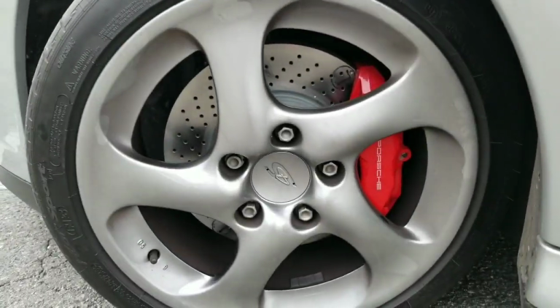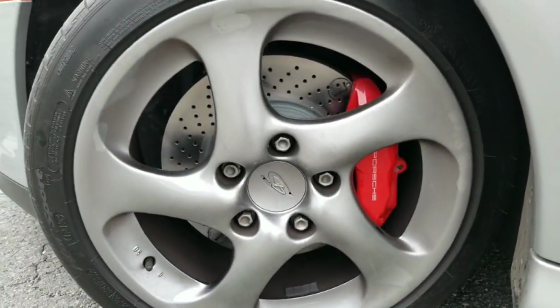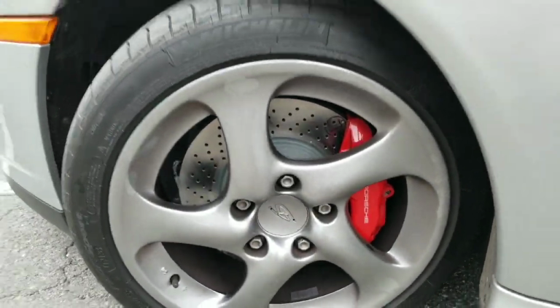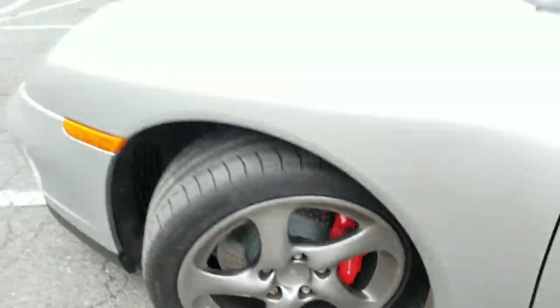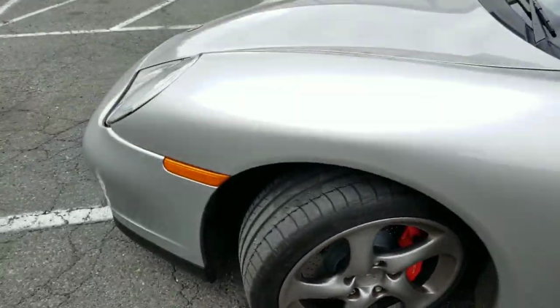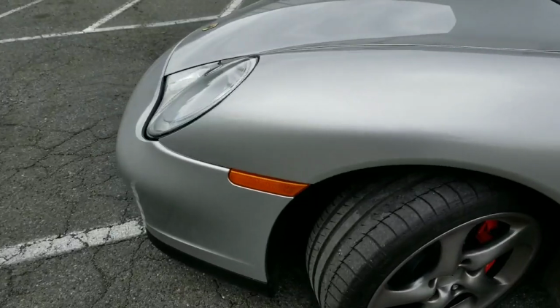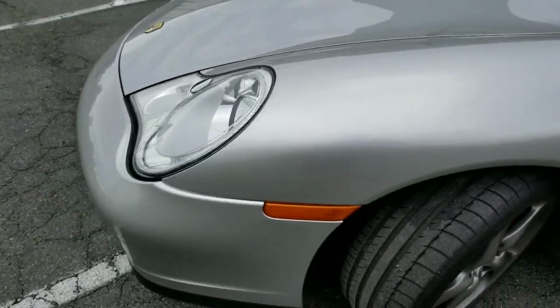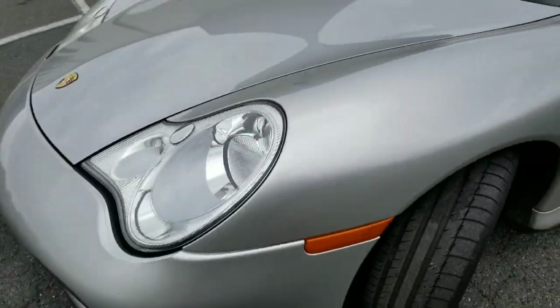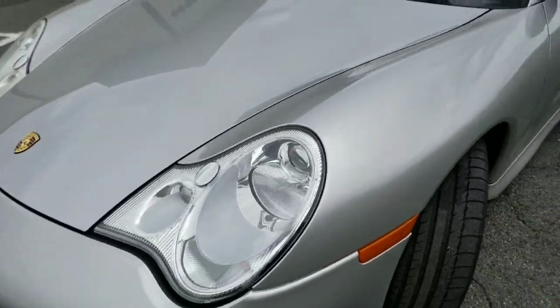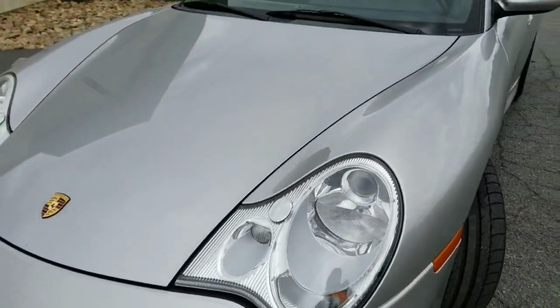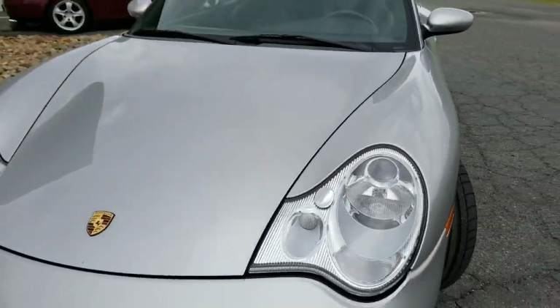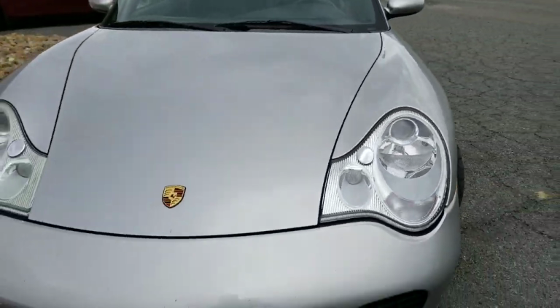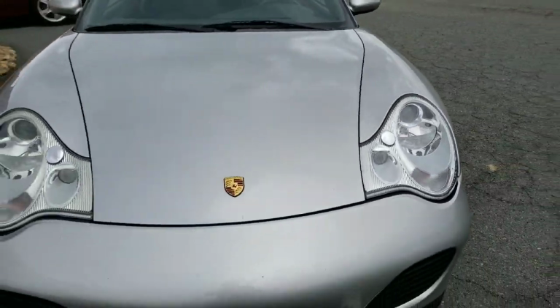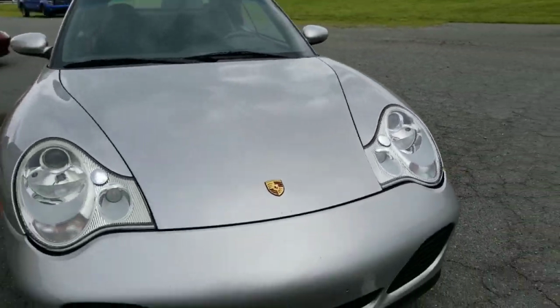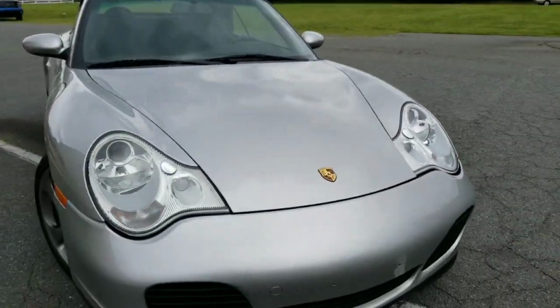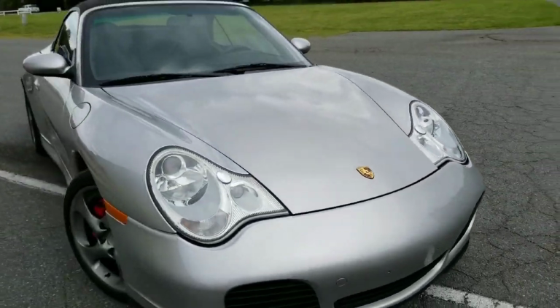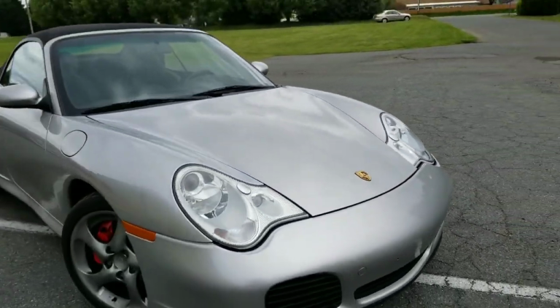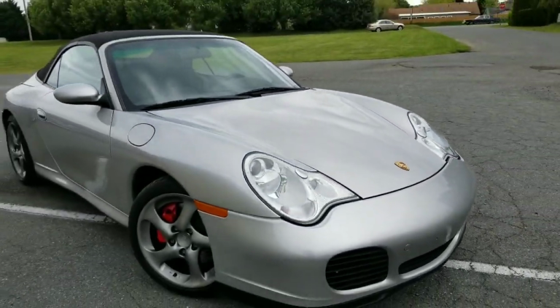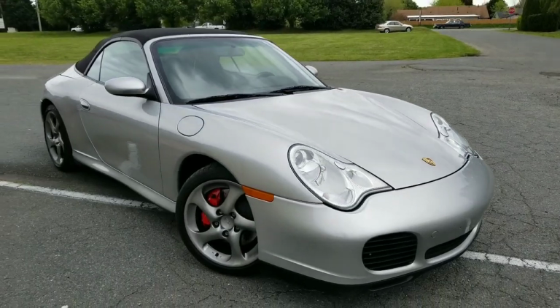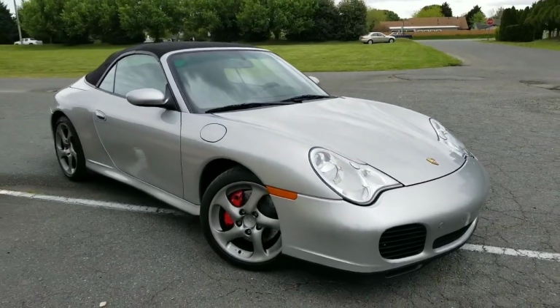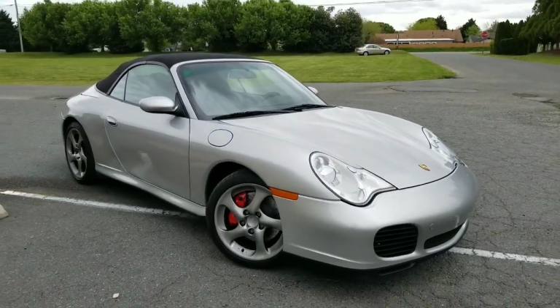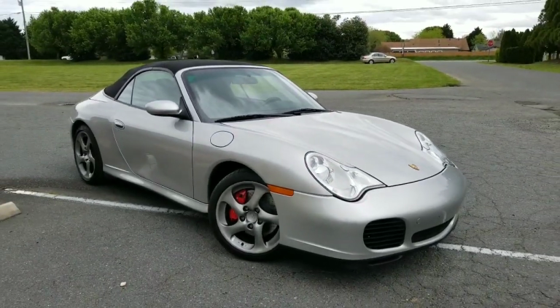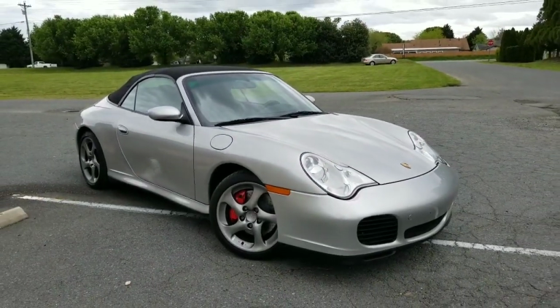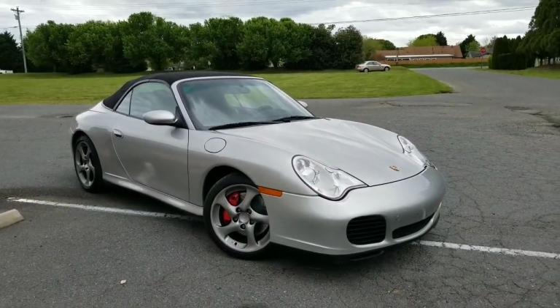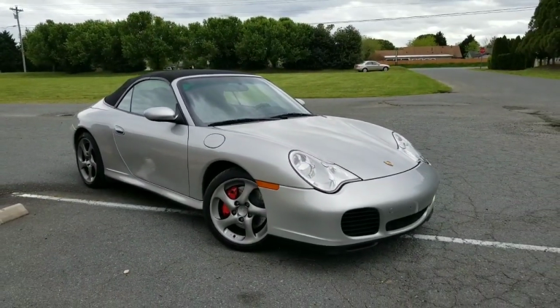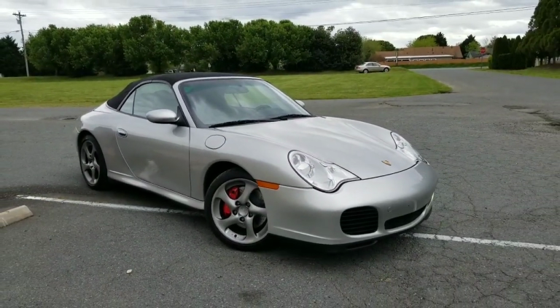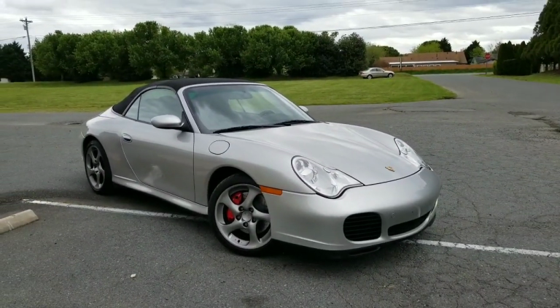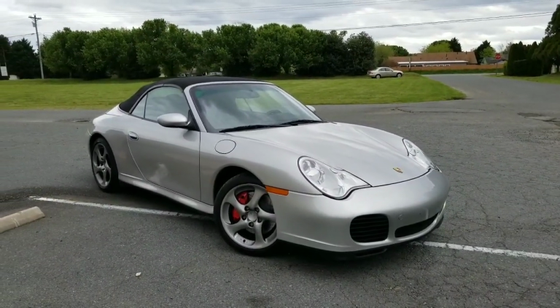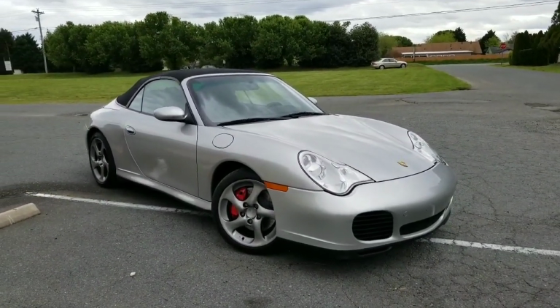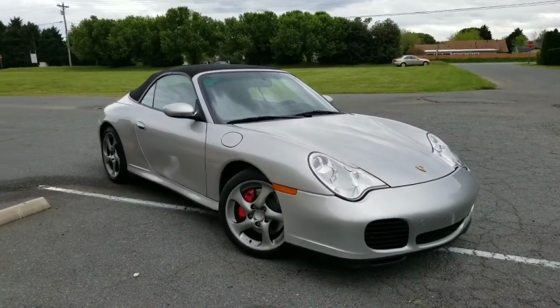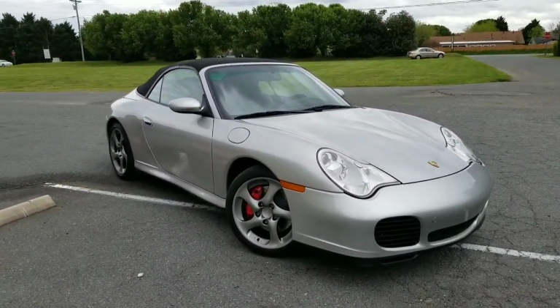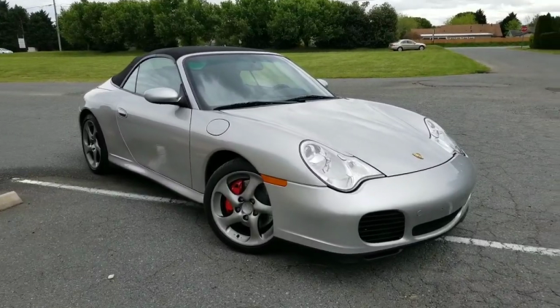Brand new rotors and pads — this Porsche looks beautiful. That's what it takes. Thank you for watching, you guys have a nice day.